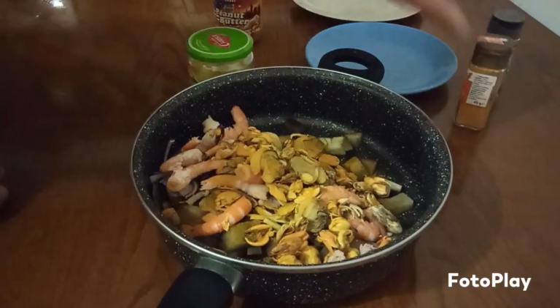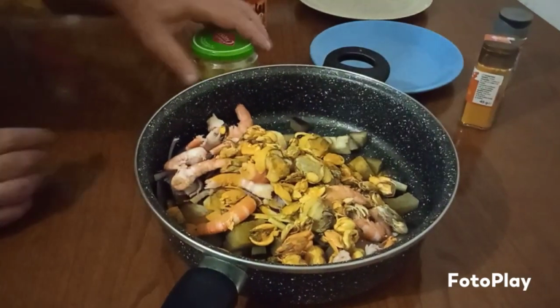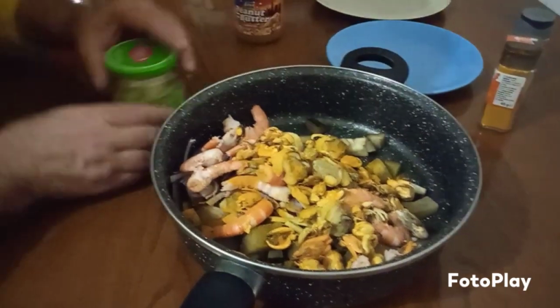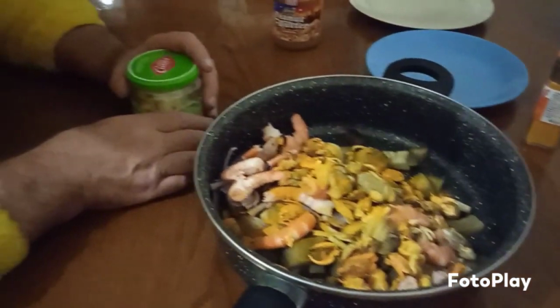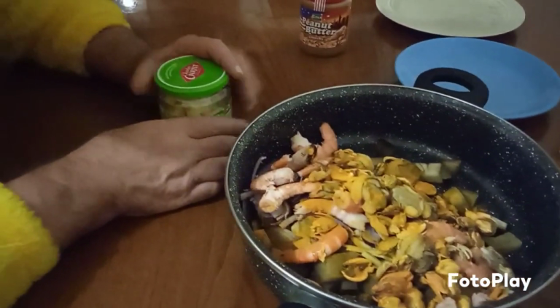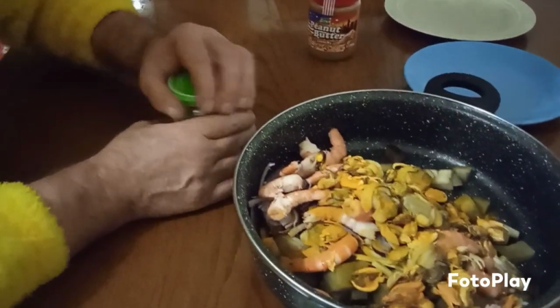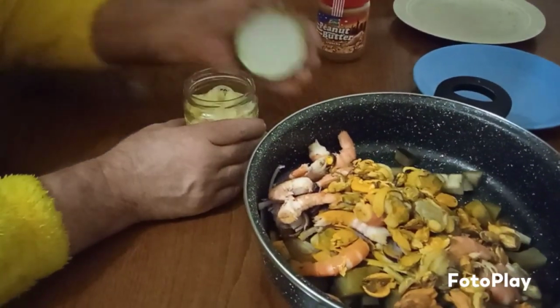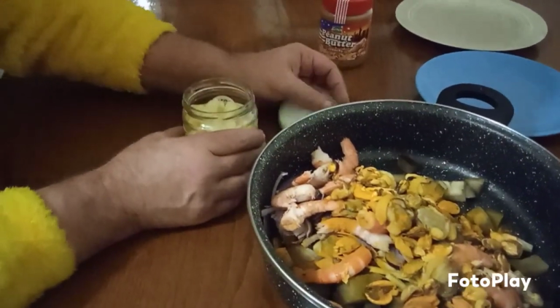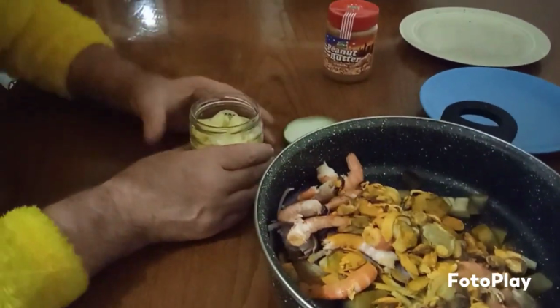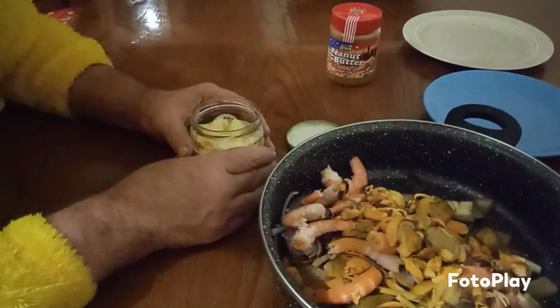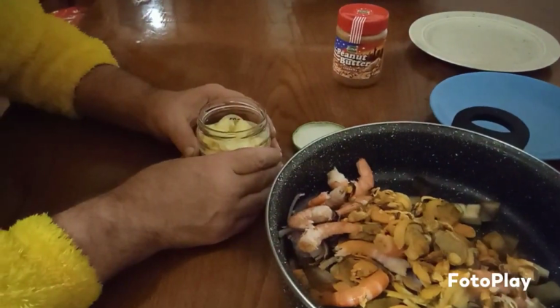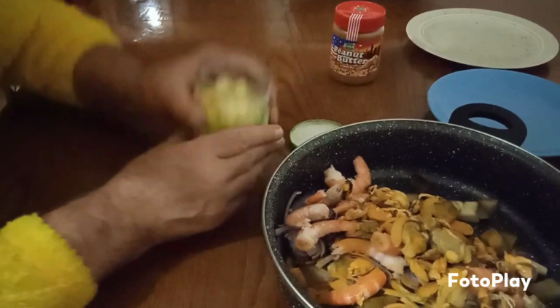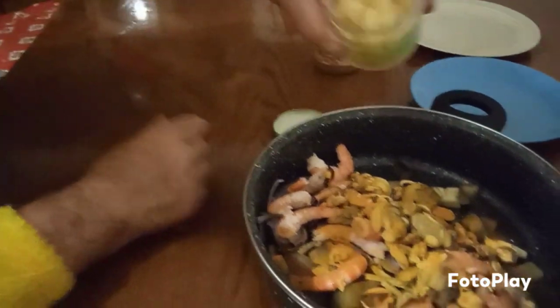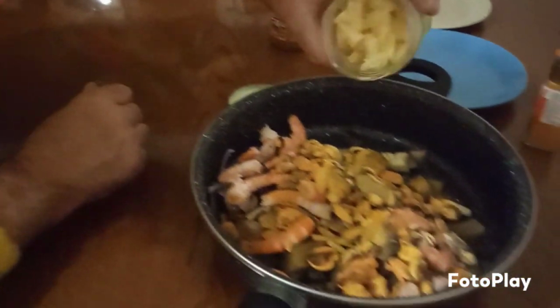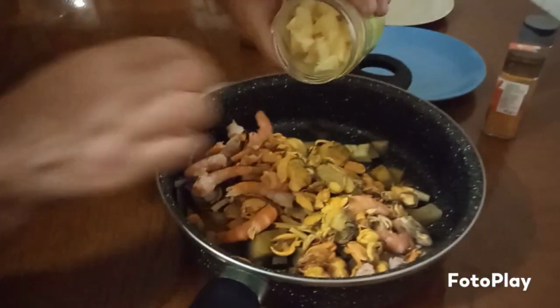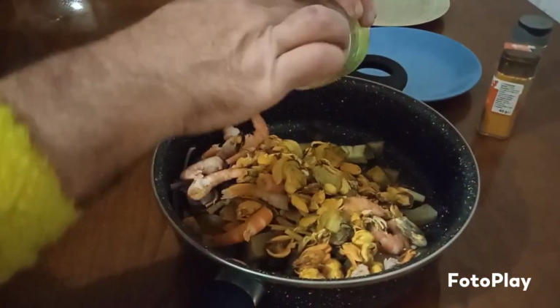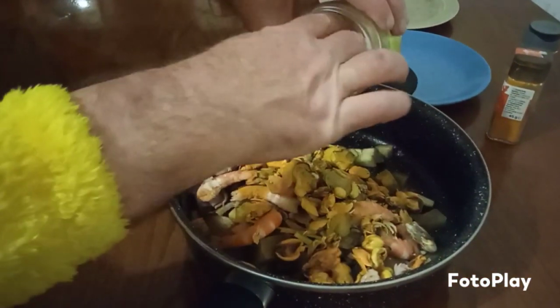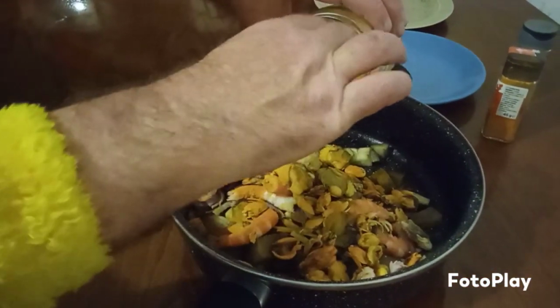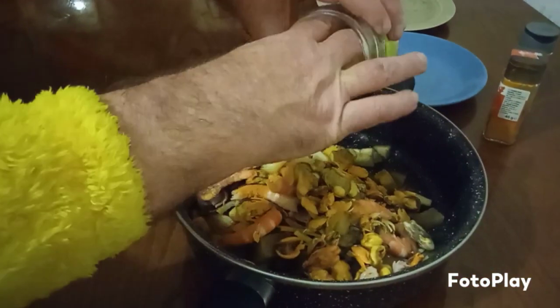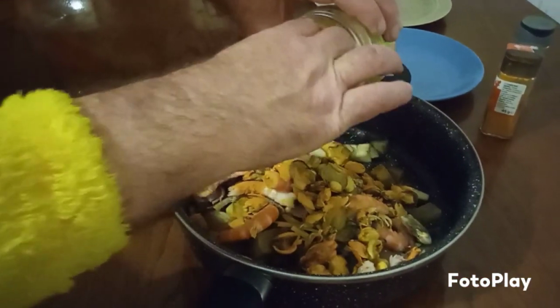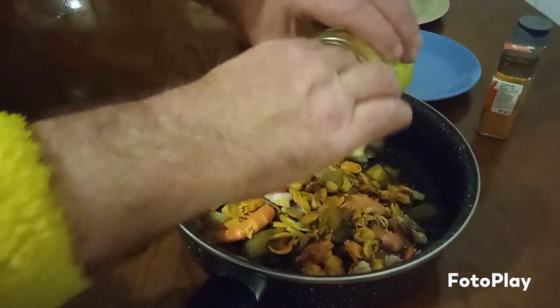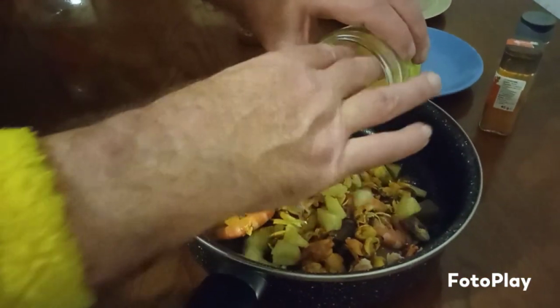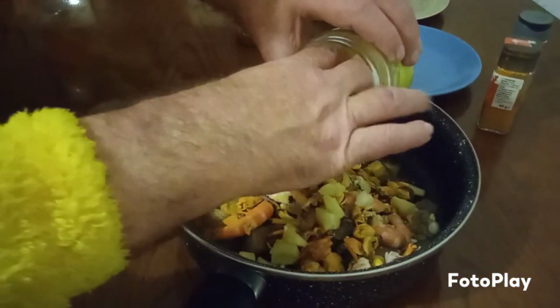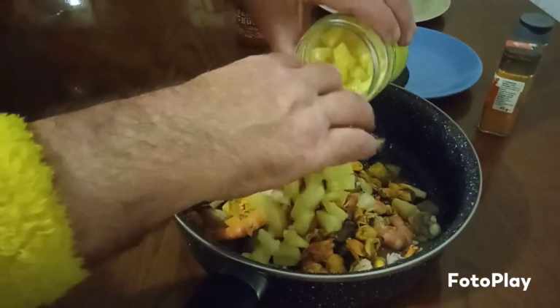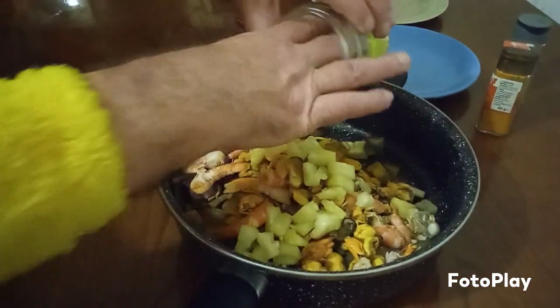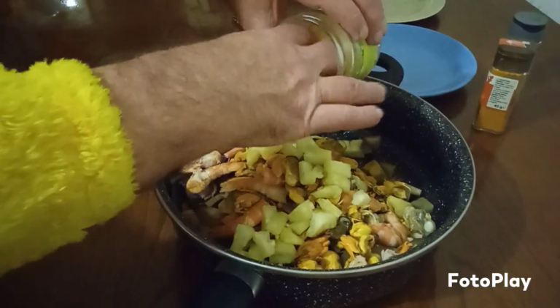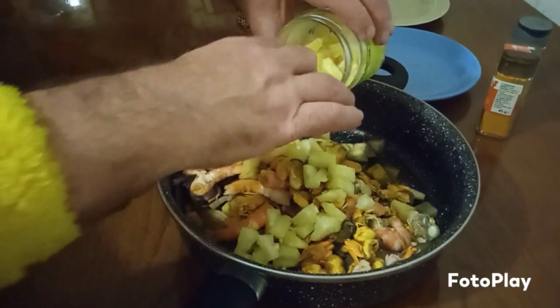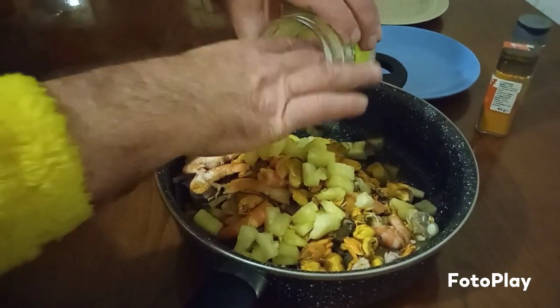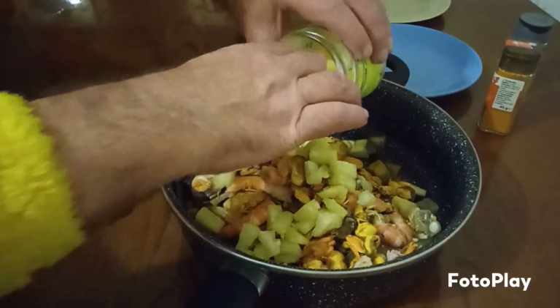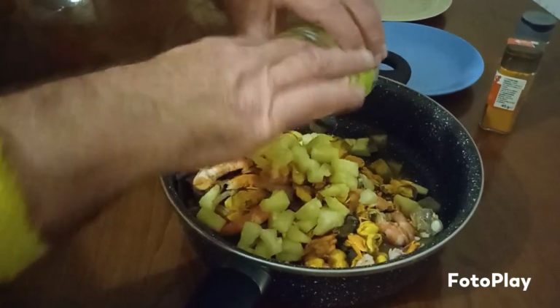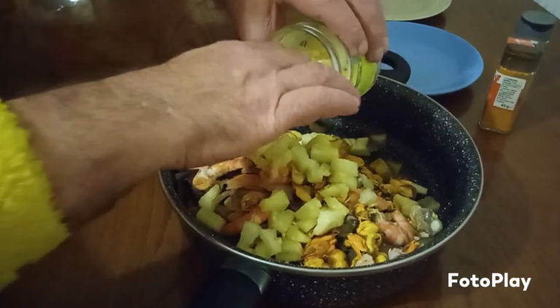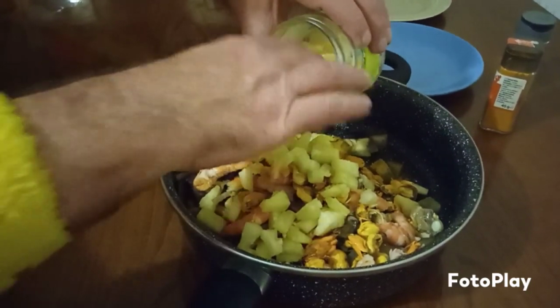And for those who like pineapples, we can add some pineapples — Pinya! Let's put some pinya in there. This is going to be yummy, yummy, yummy.